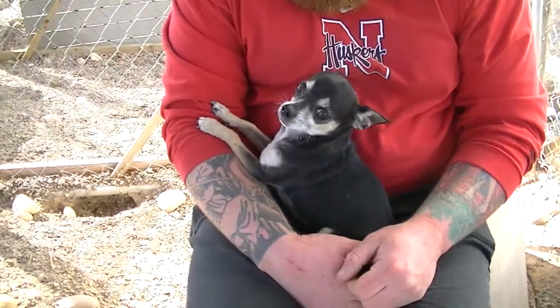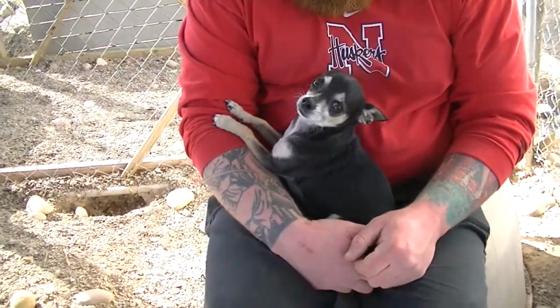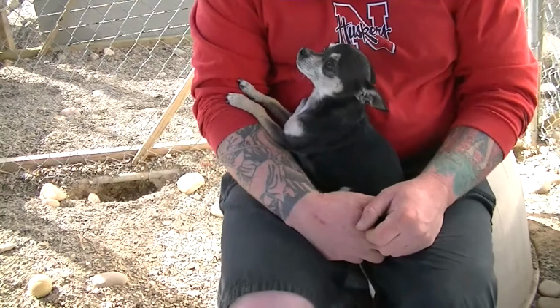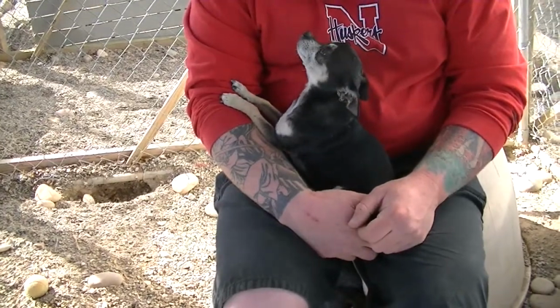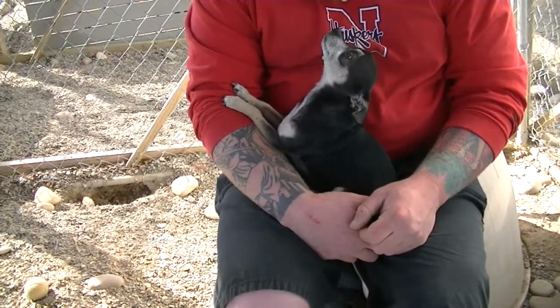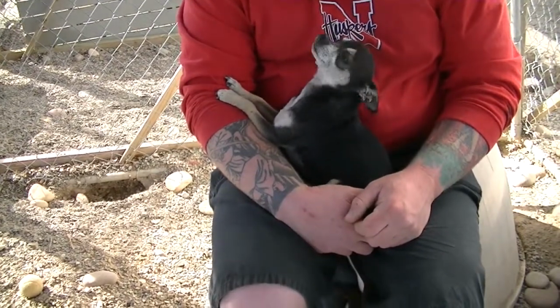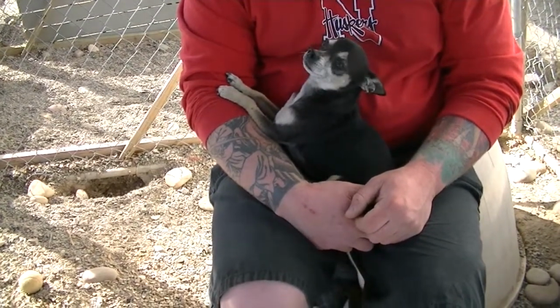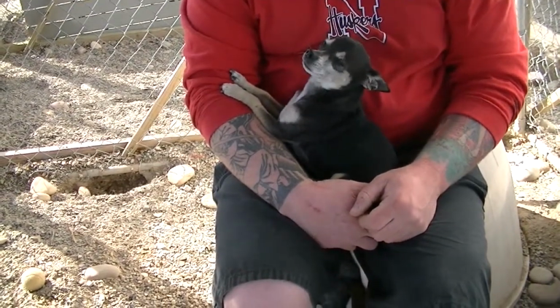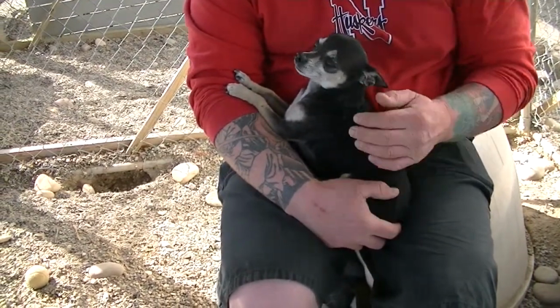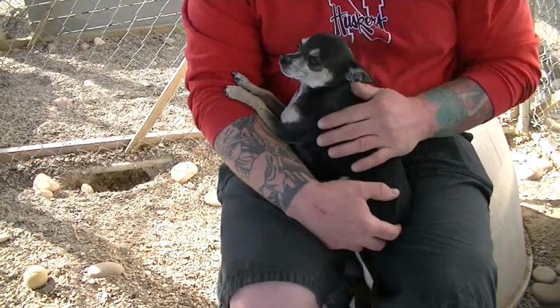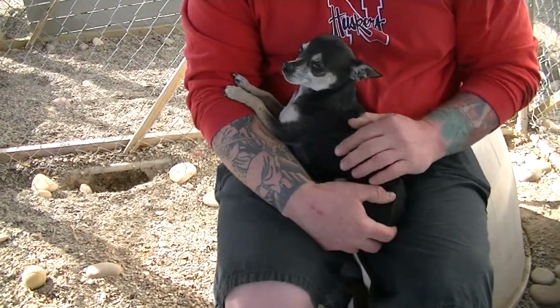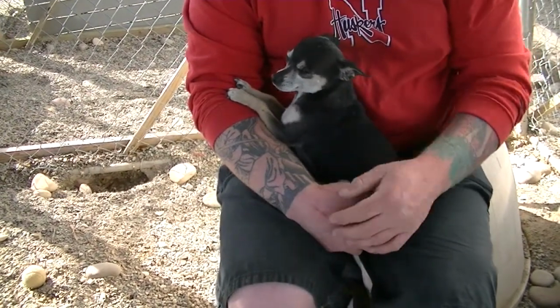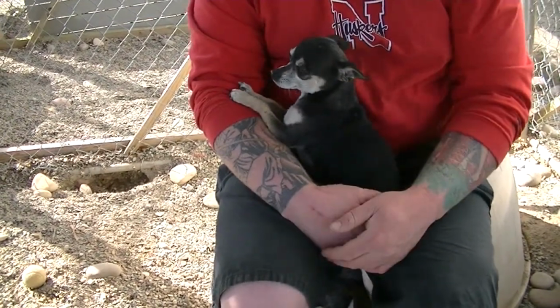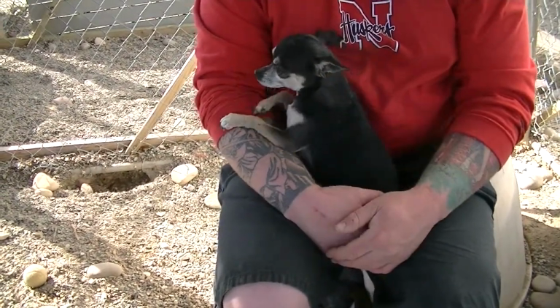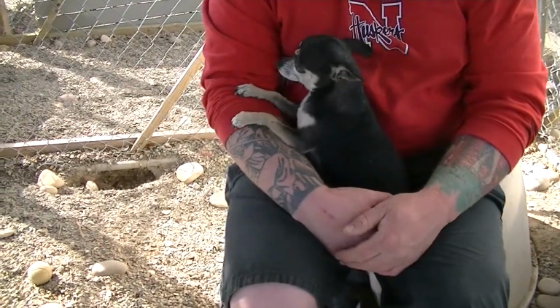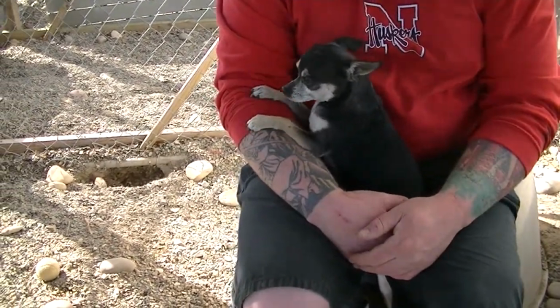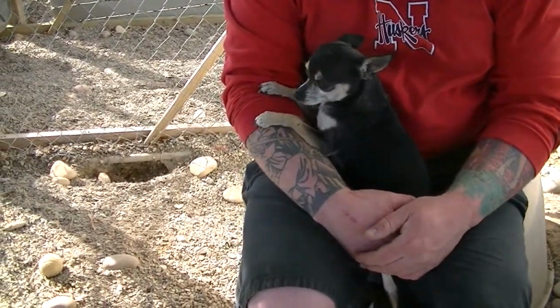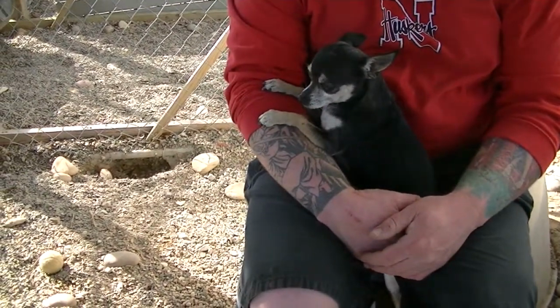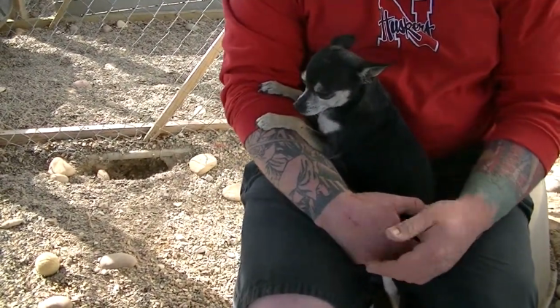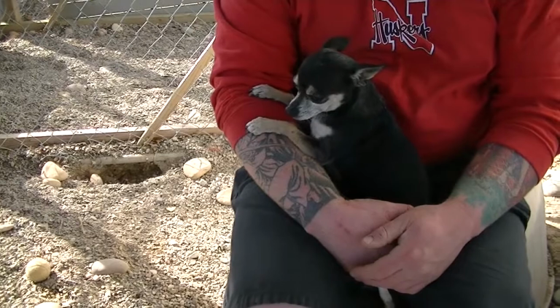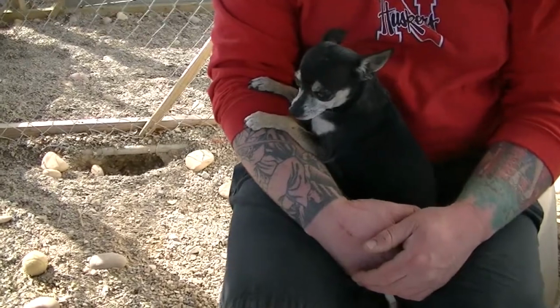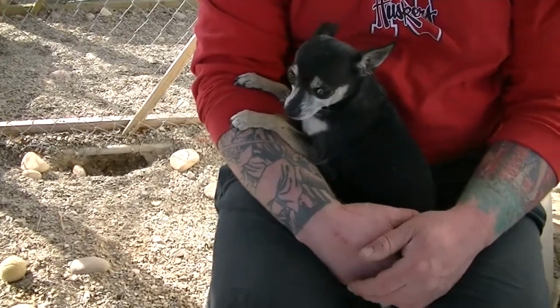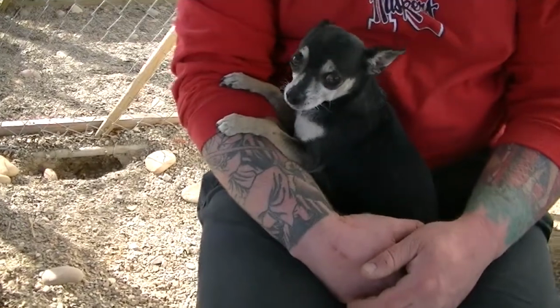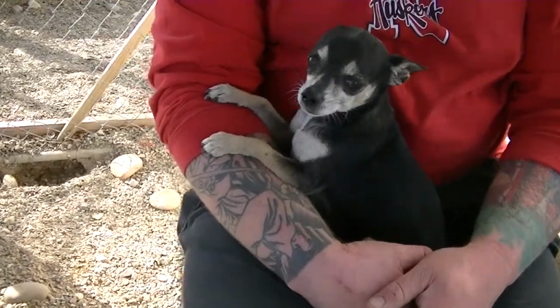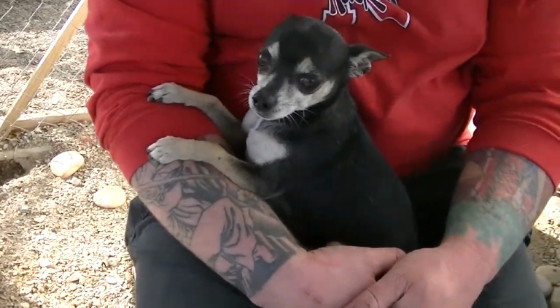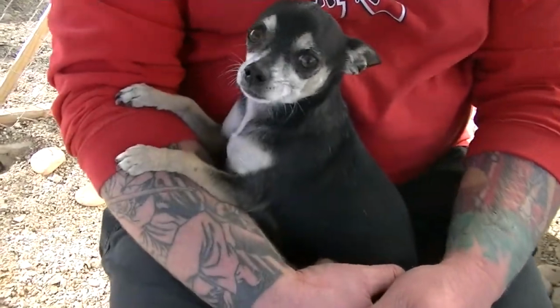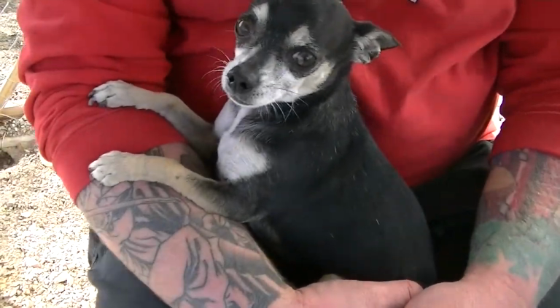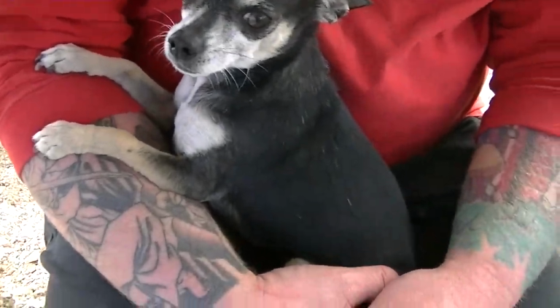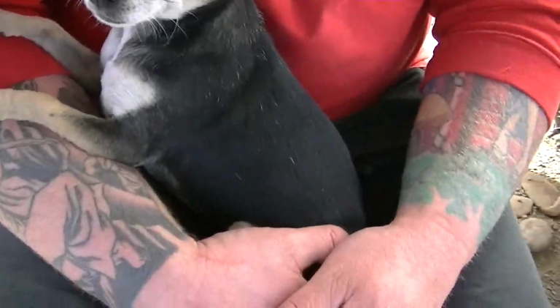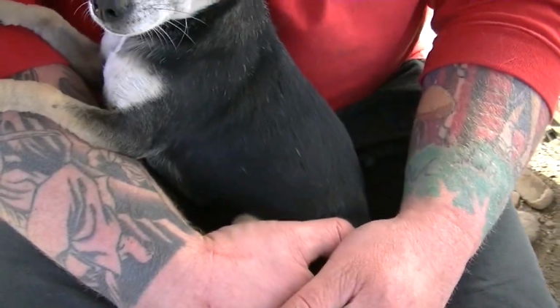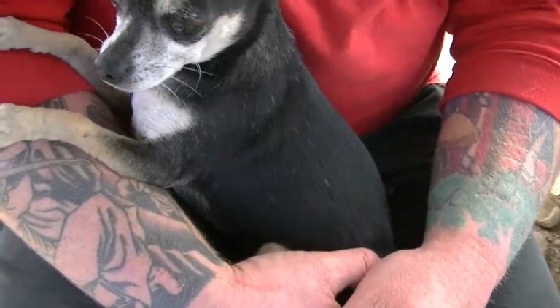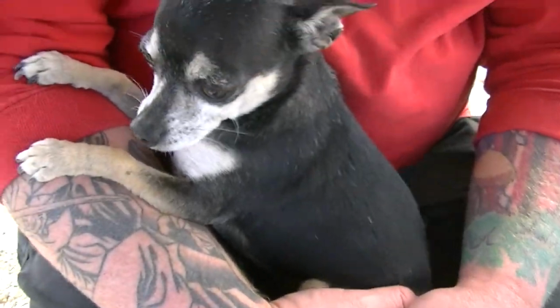They're both at the Rifle Animal Shelter. We're located right across the street from Rifle High School. Our number is 625-8808, and we're open every day from 8 to 5.